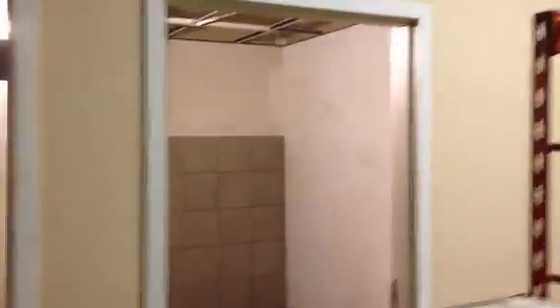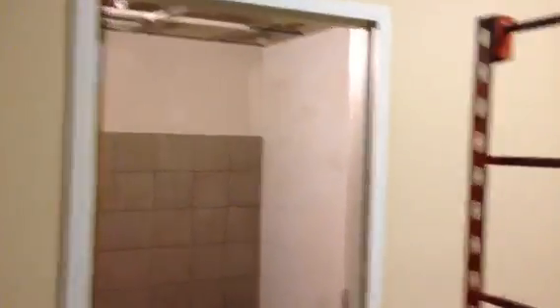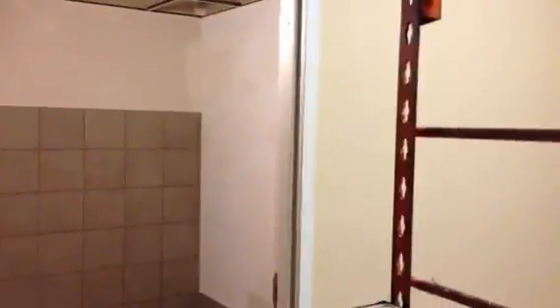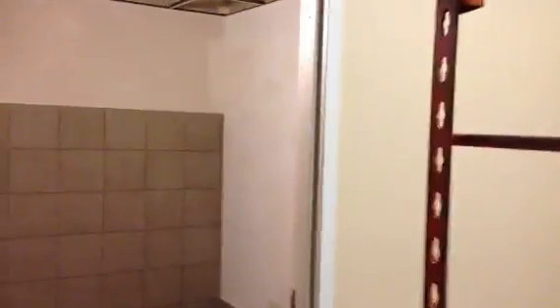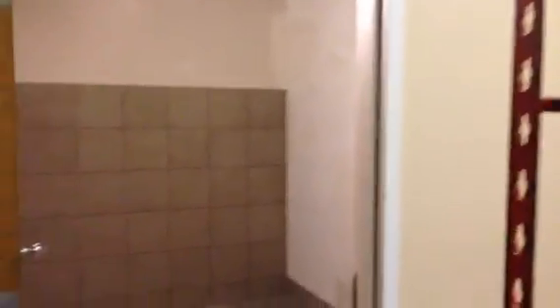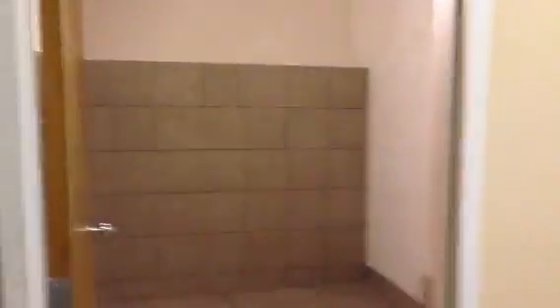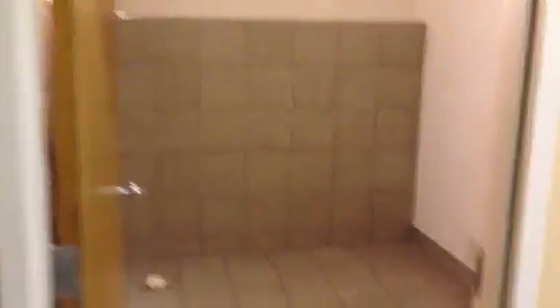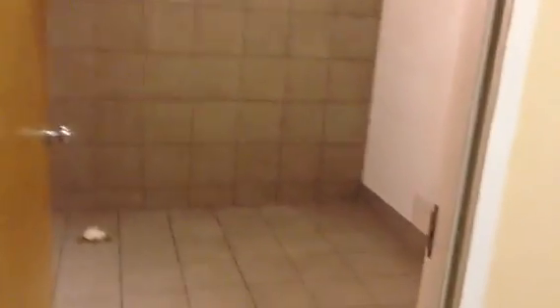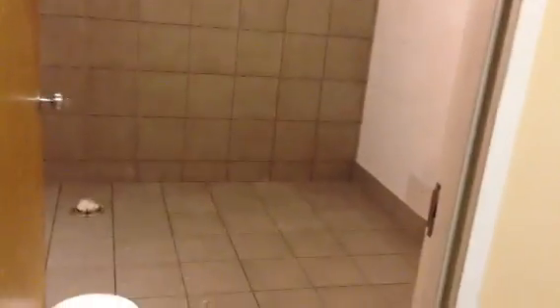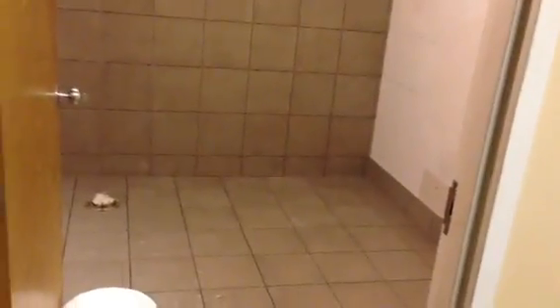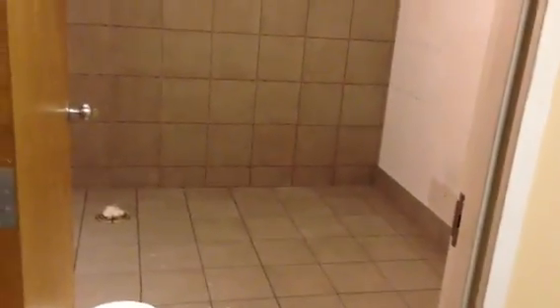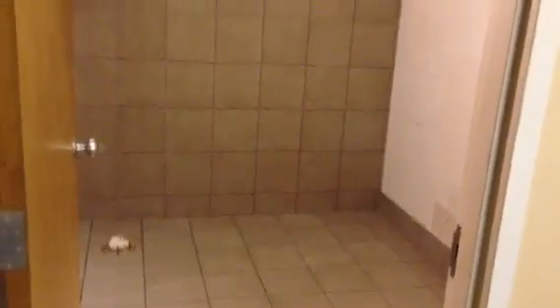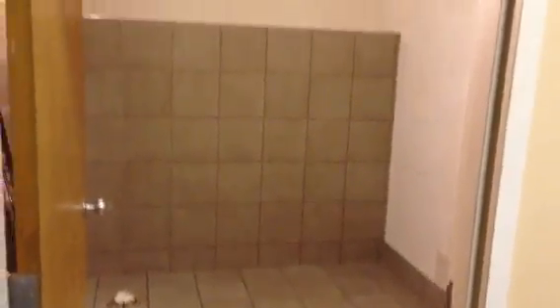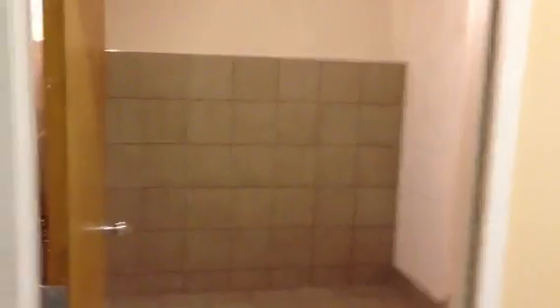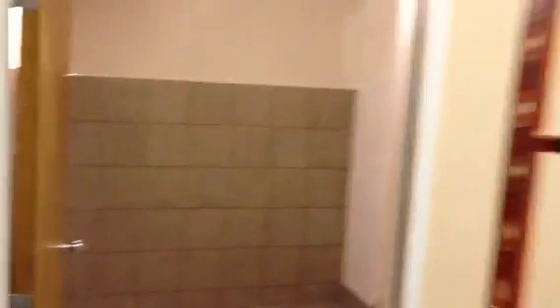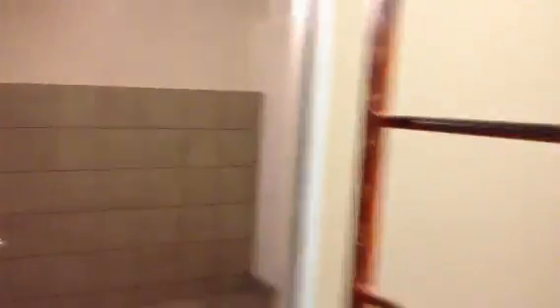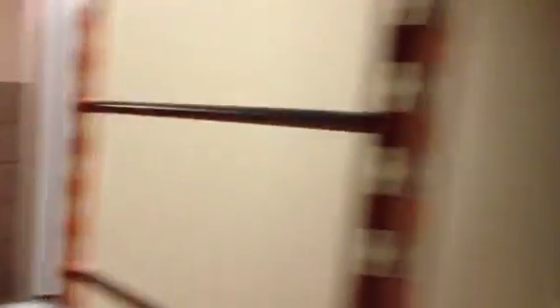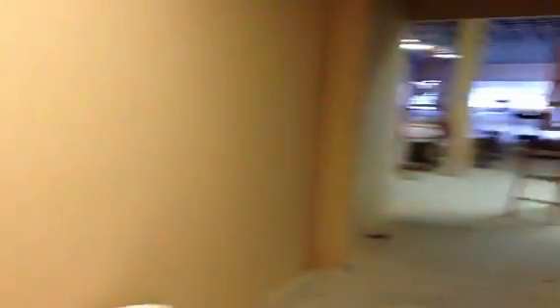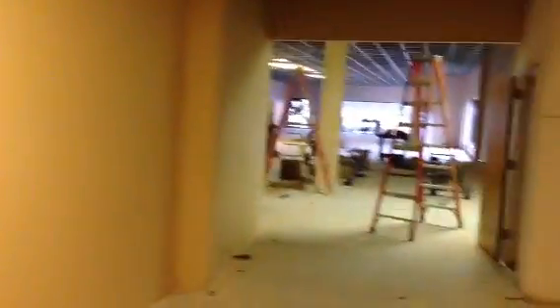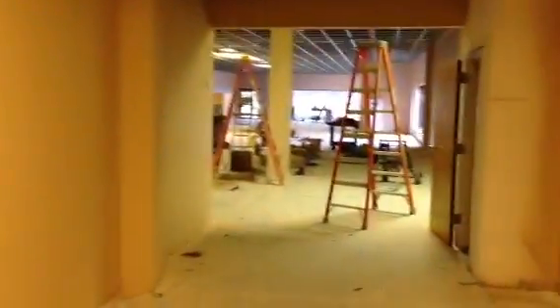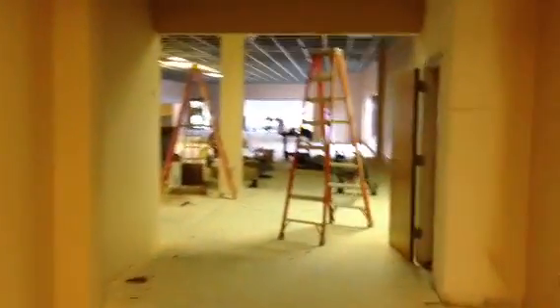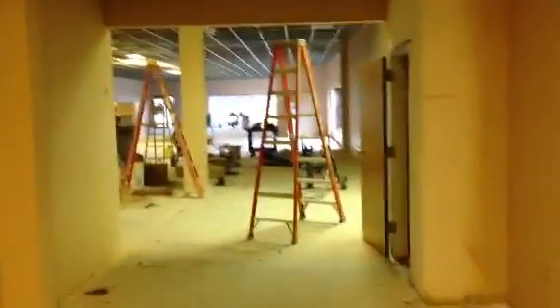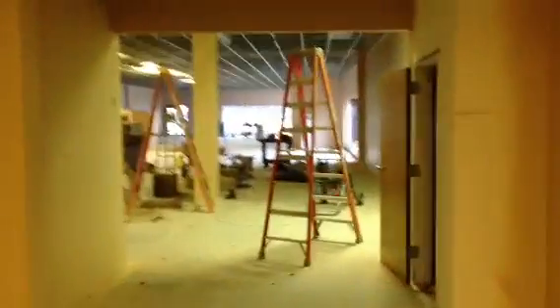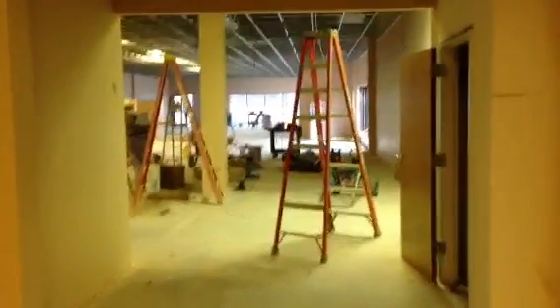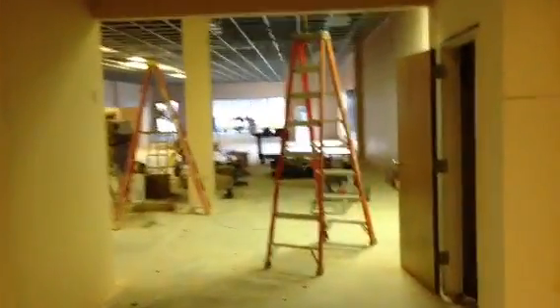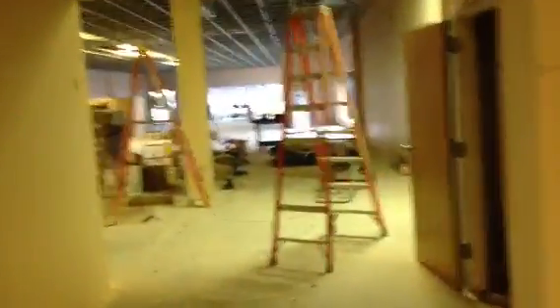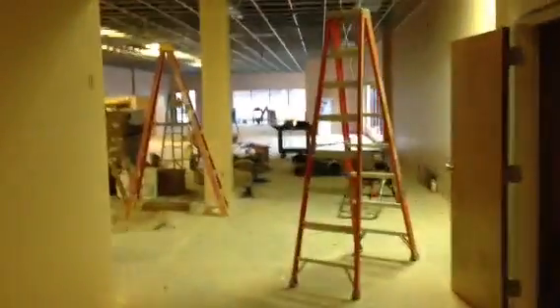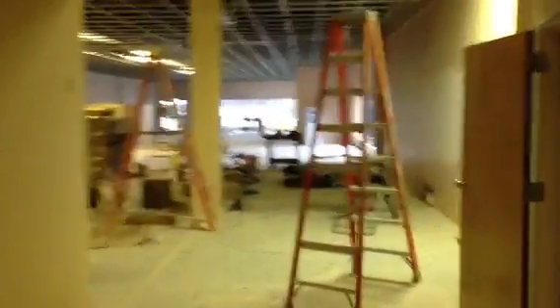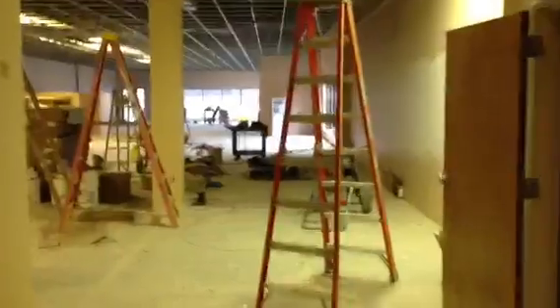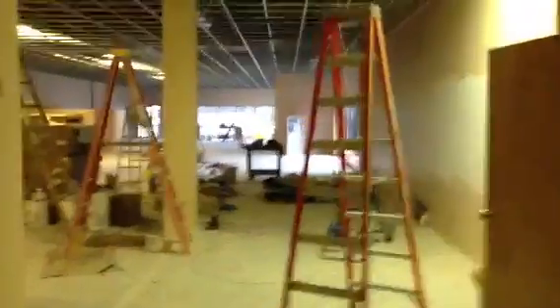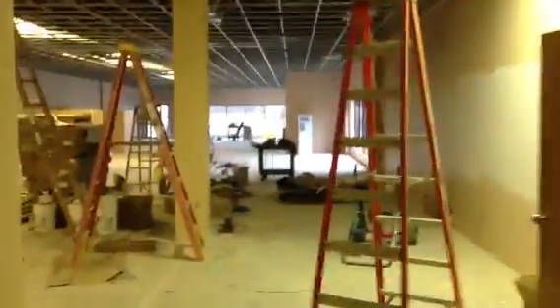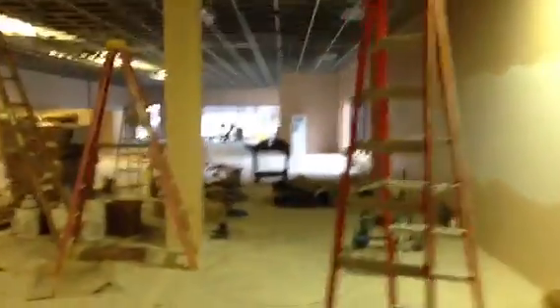And the bathrooms are starting to go in. It's going to be a very swanky bathroom. It's going to be the swankiest bathroom in a game store that I've come across — I feel like we need to be a high-end restaurant now or something.